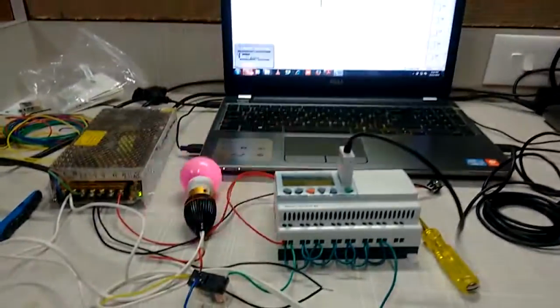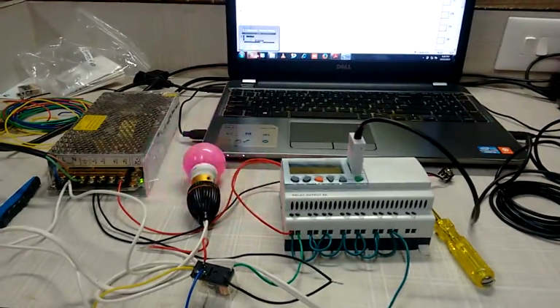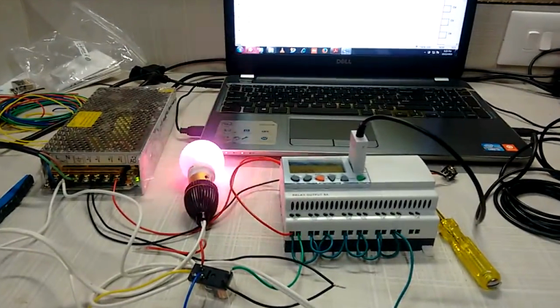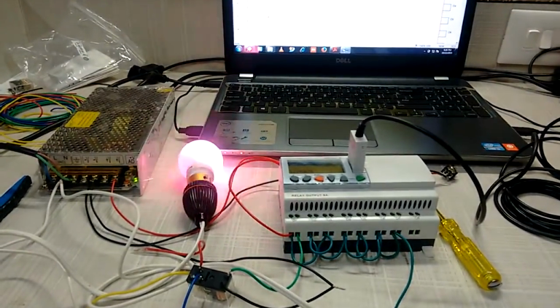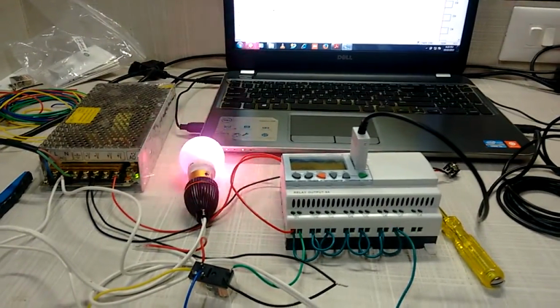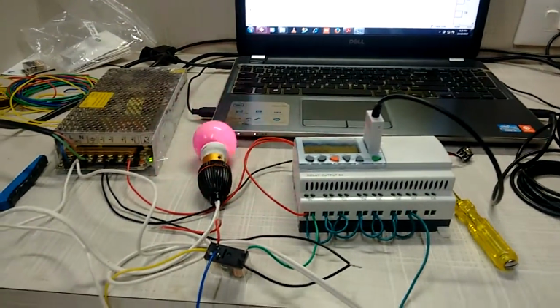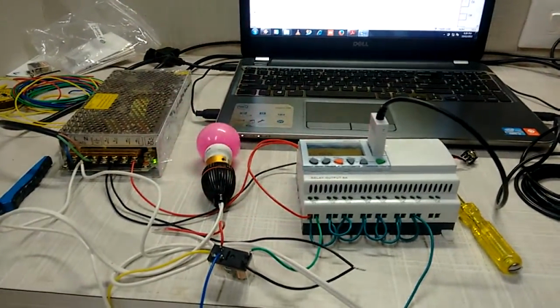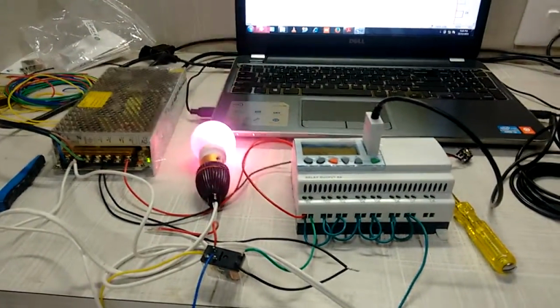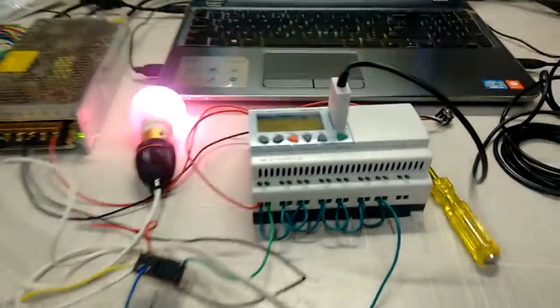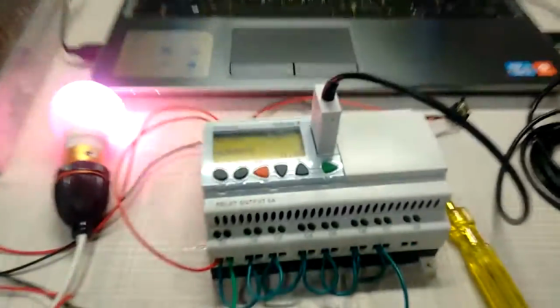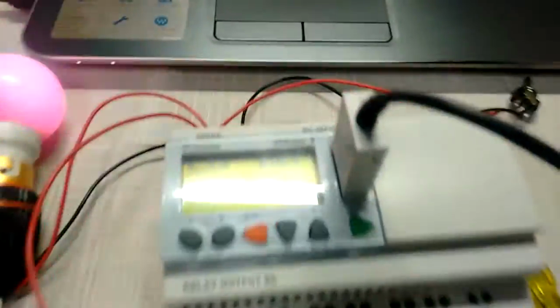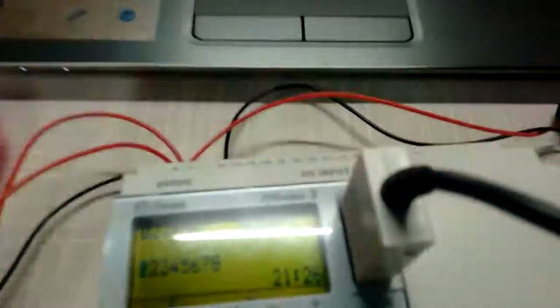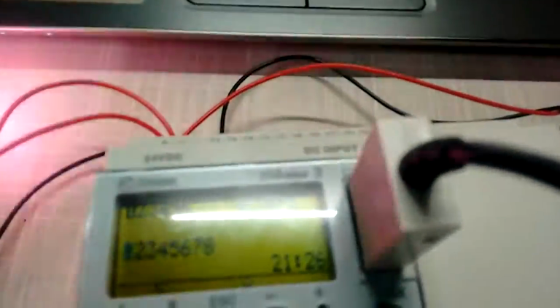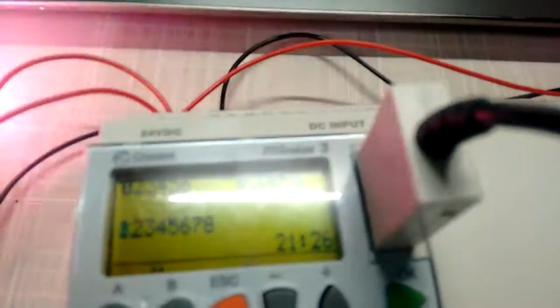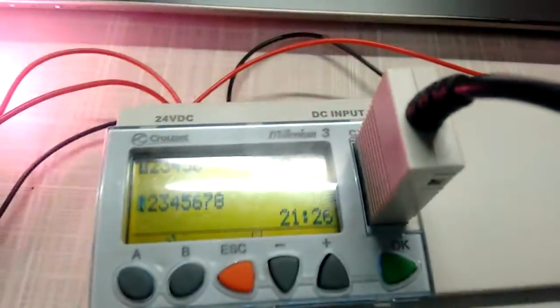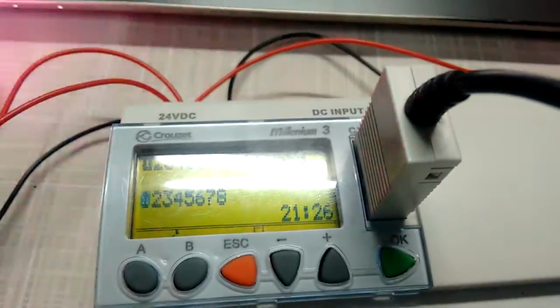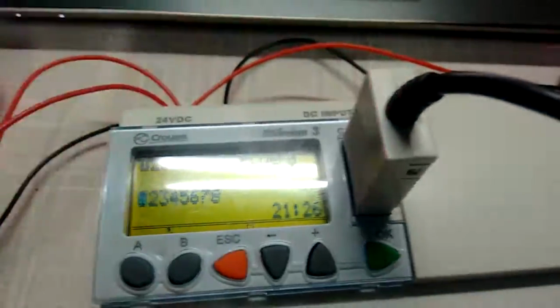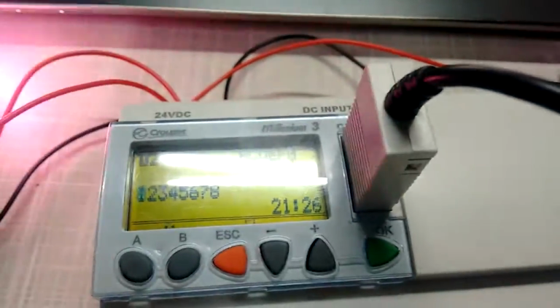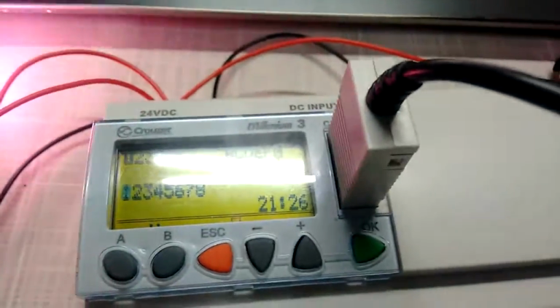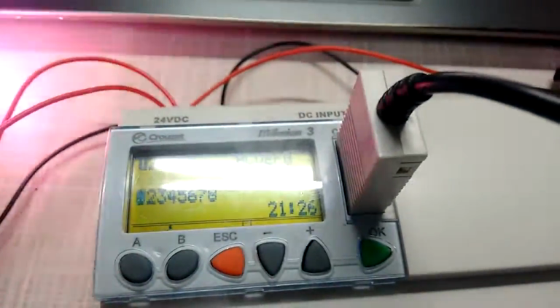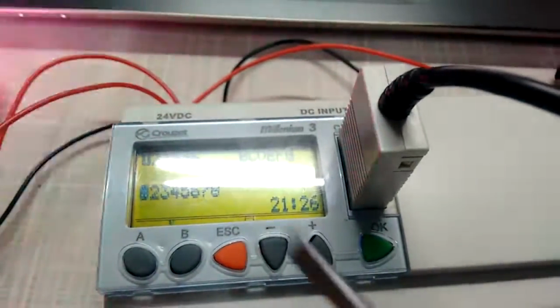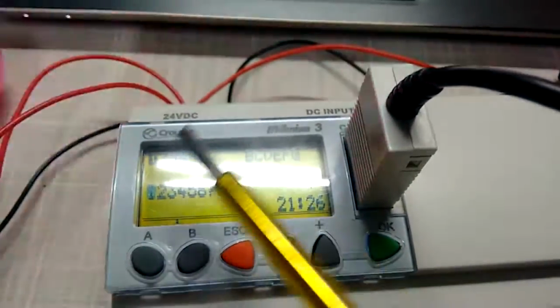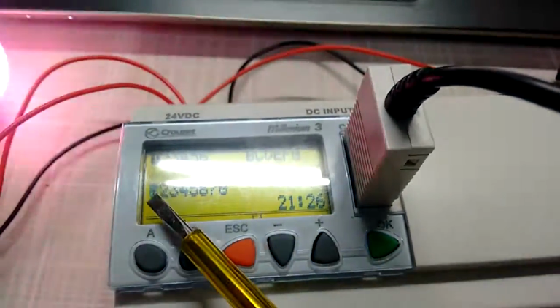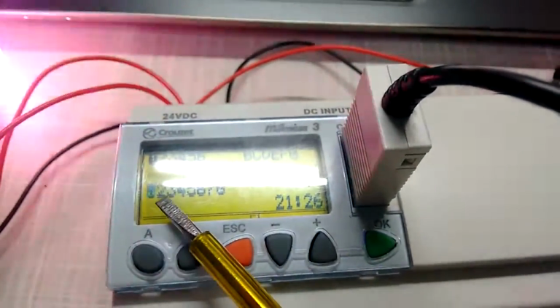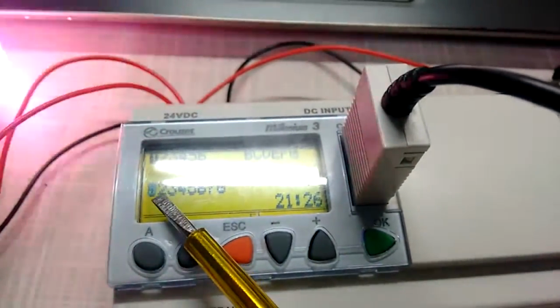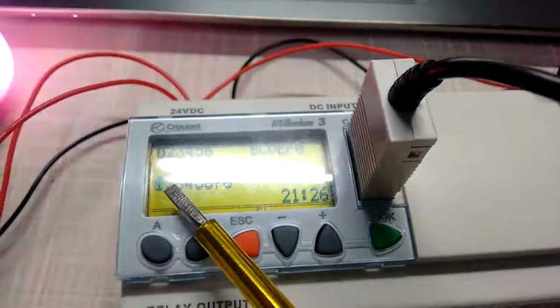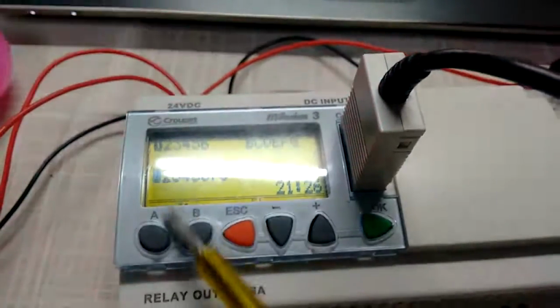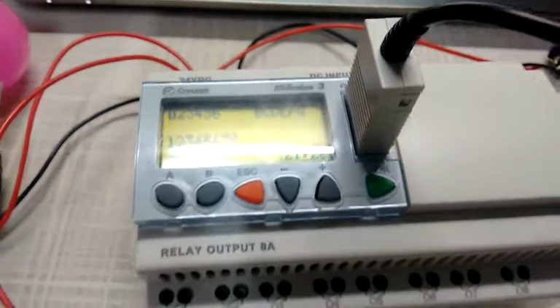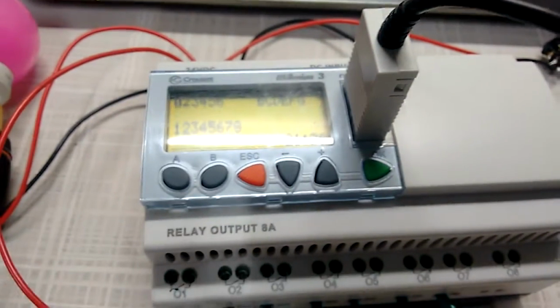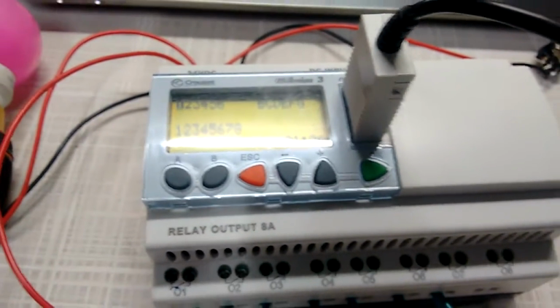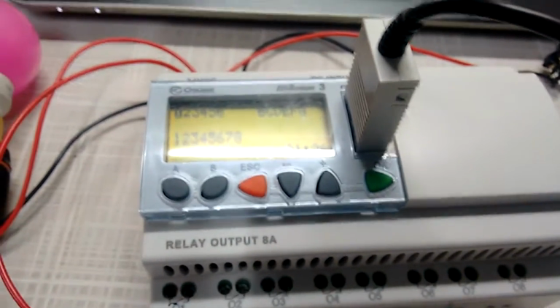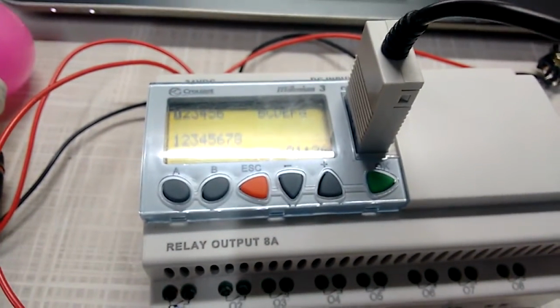This is the on/off of the light for 100 times — we can see it on the board as well. It is on and off continuously. This is the output side. Thank you.